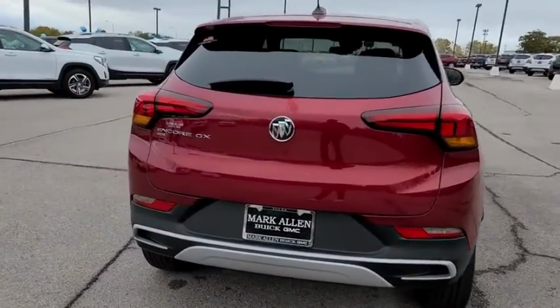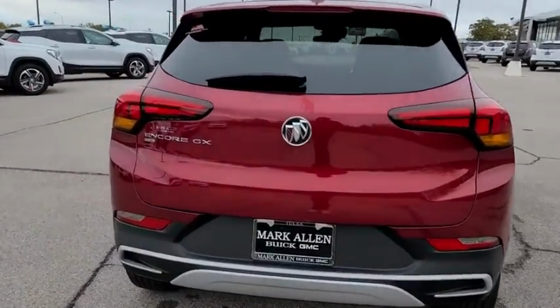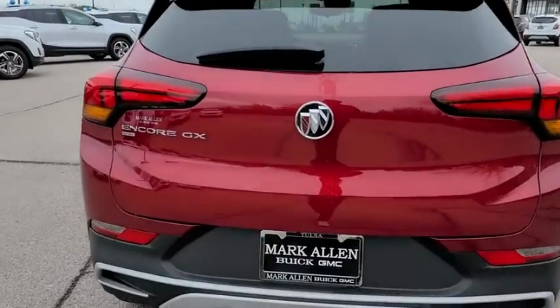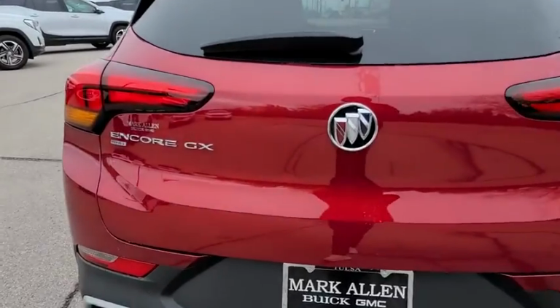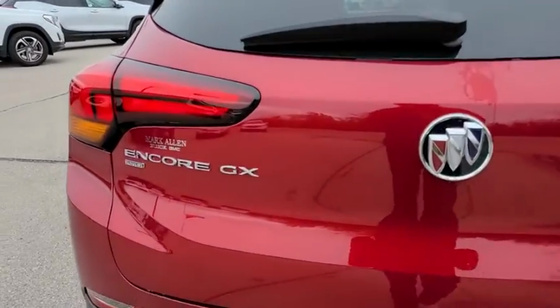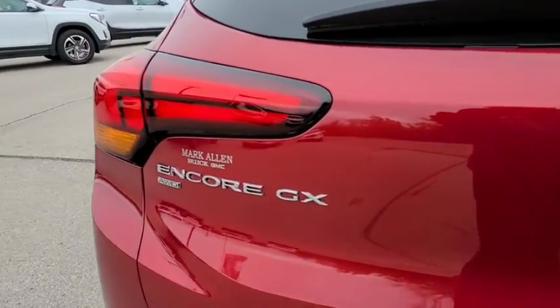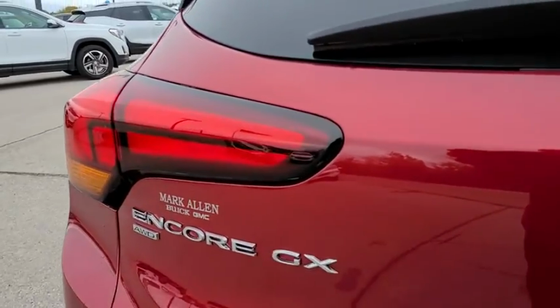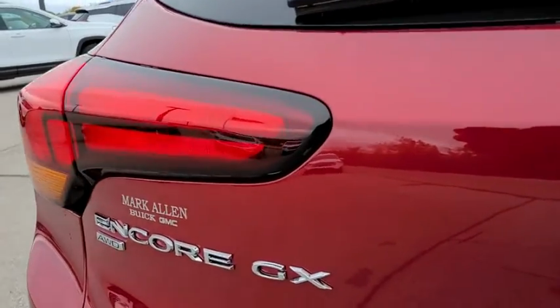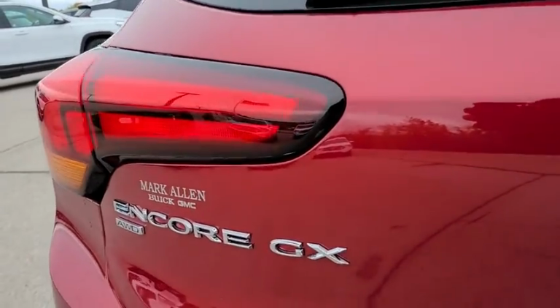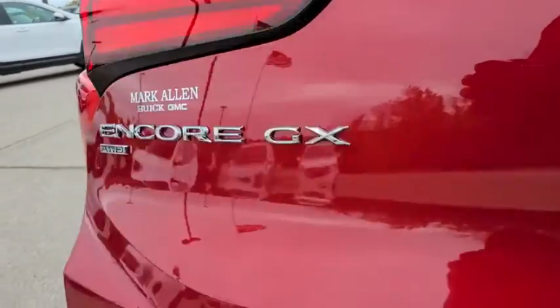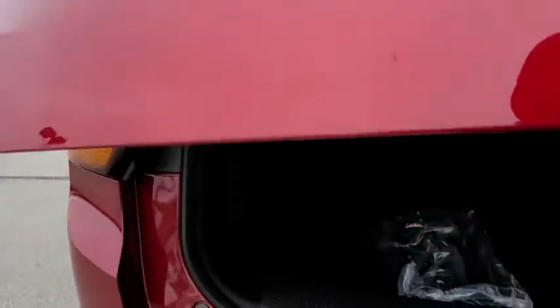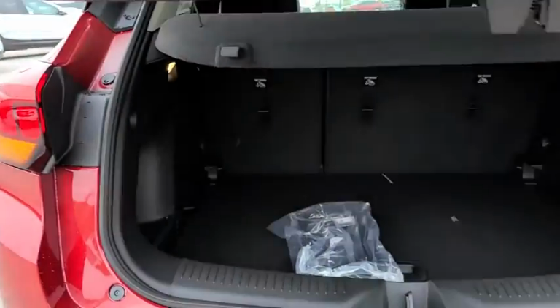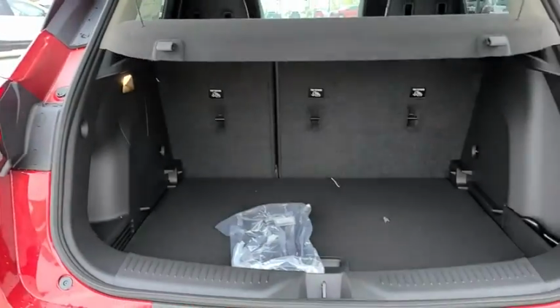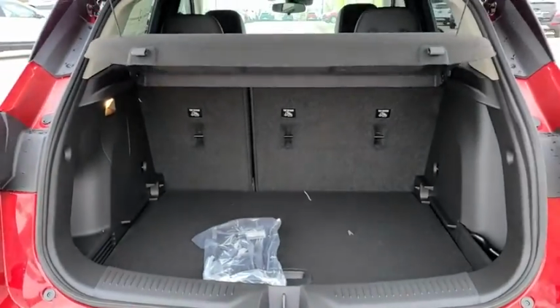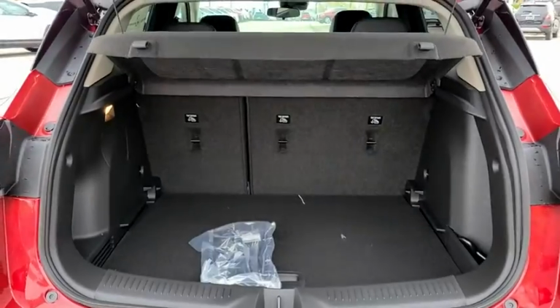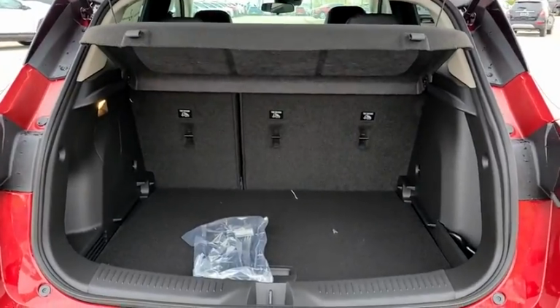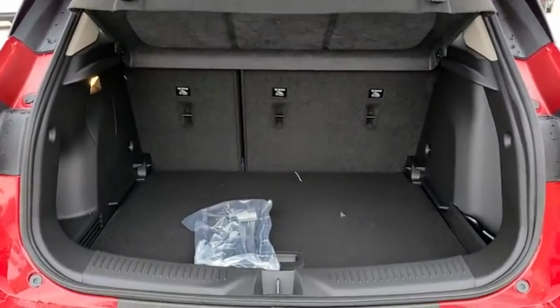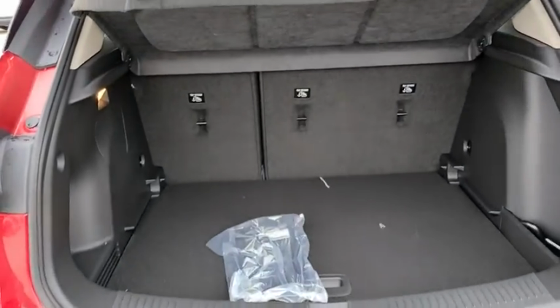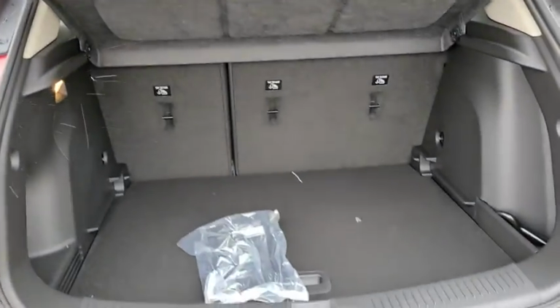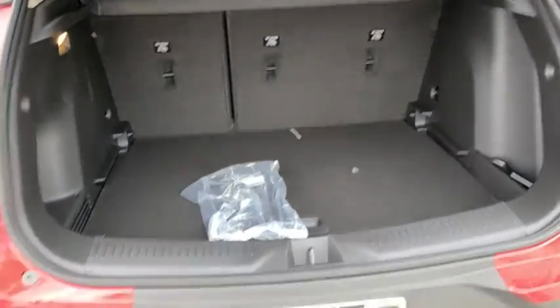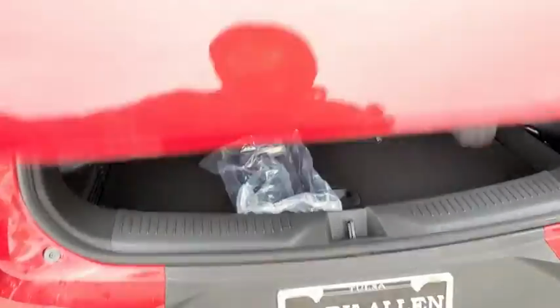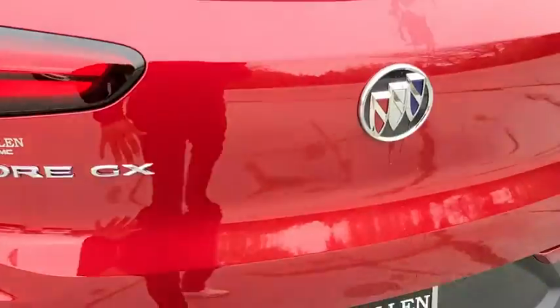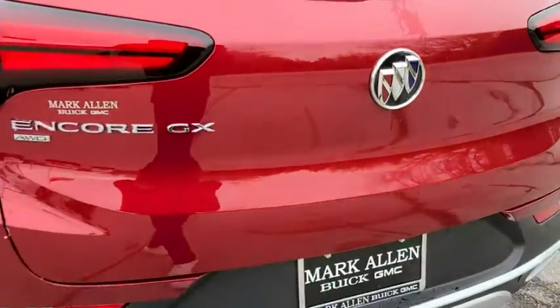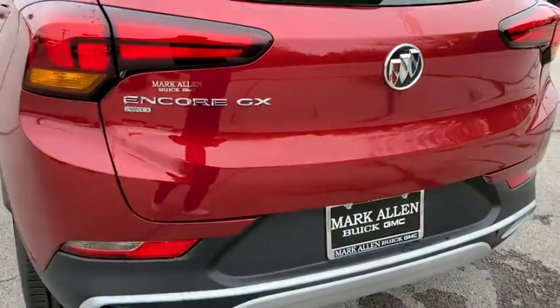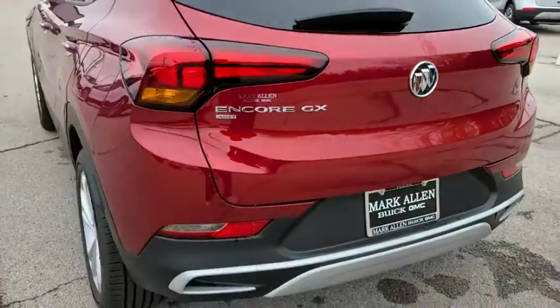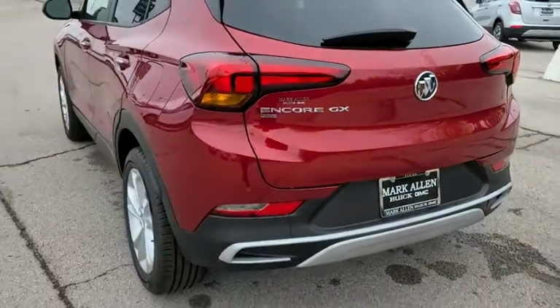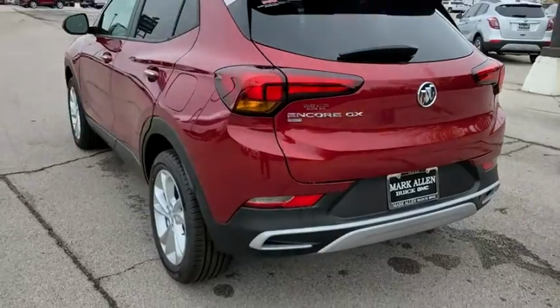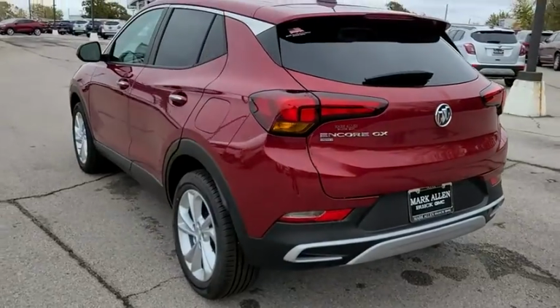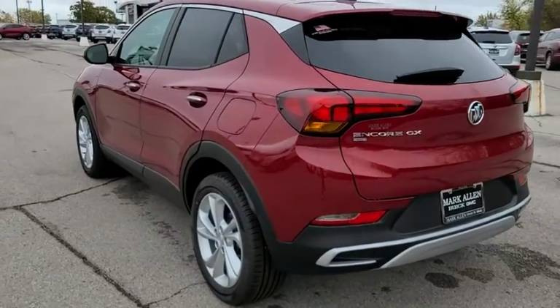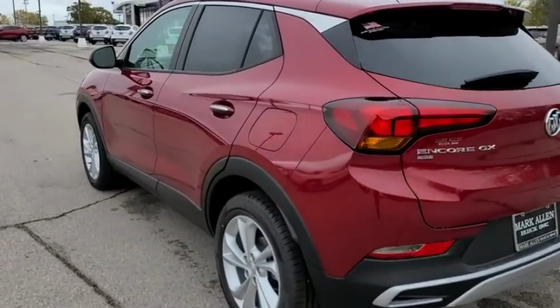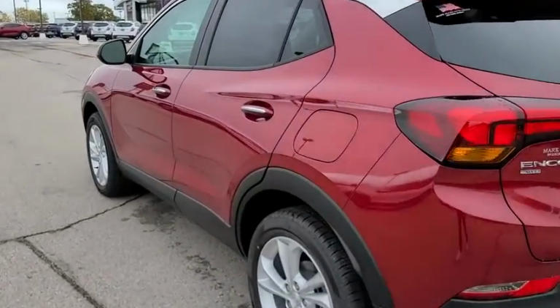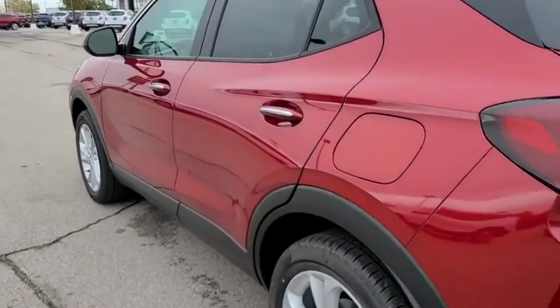Traction control, remote engine start, dual airbags, power steering, four-wheel disc brakes, compass, fog lights, heated front driver and passenger seats, power windows, electronic stability control, security system.